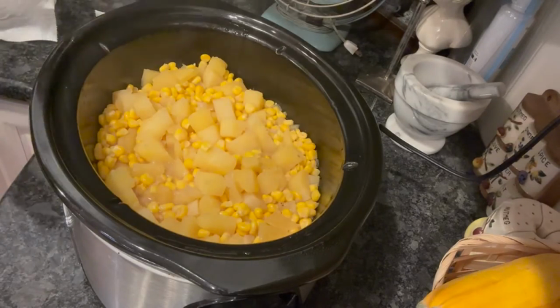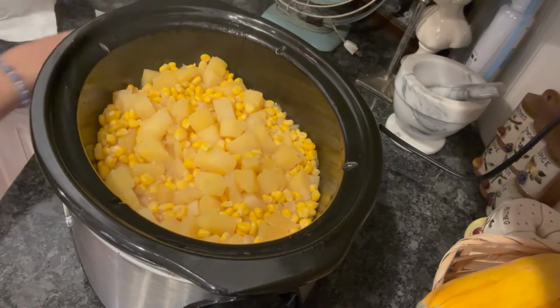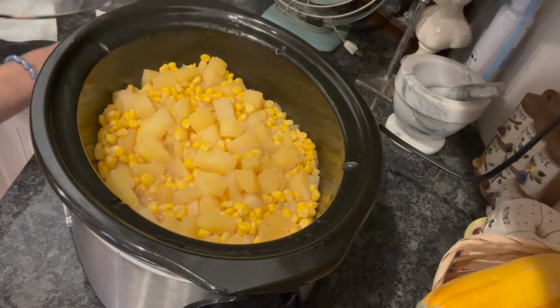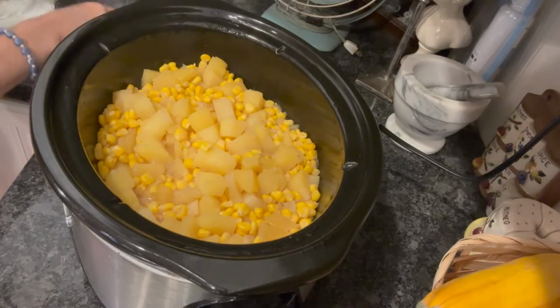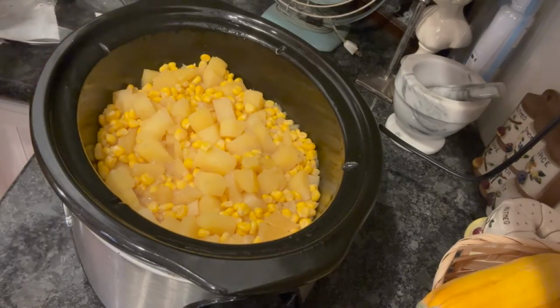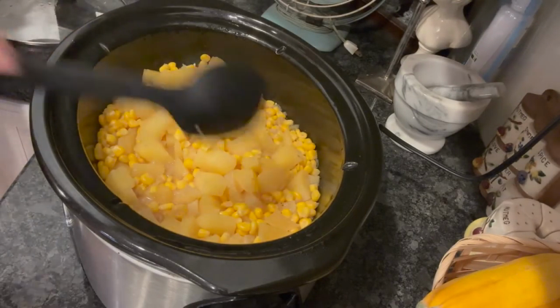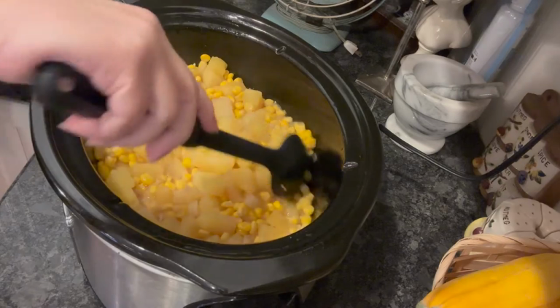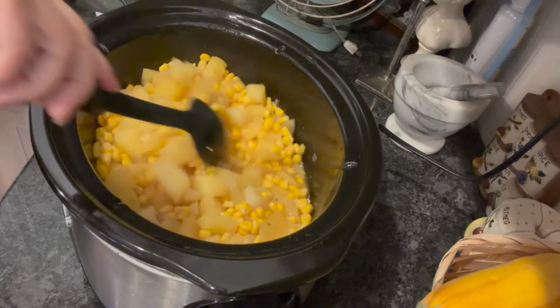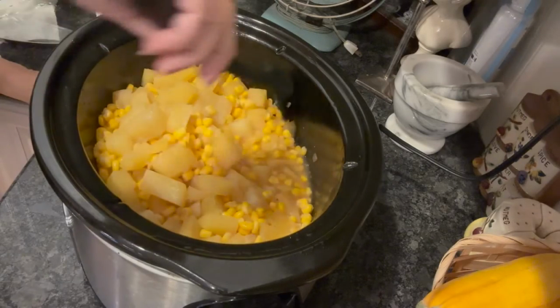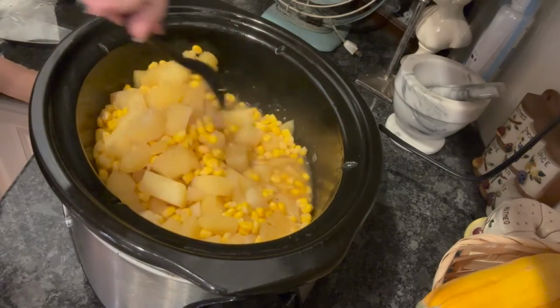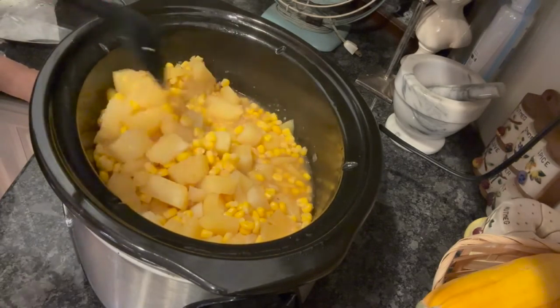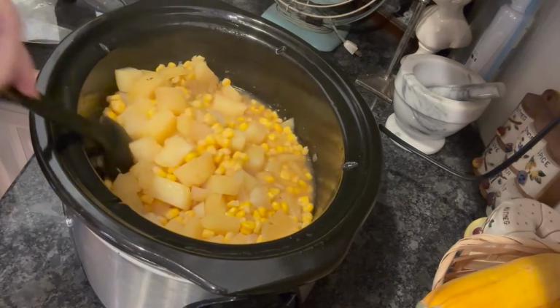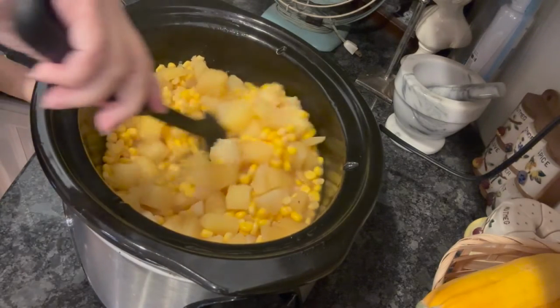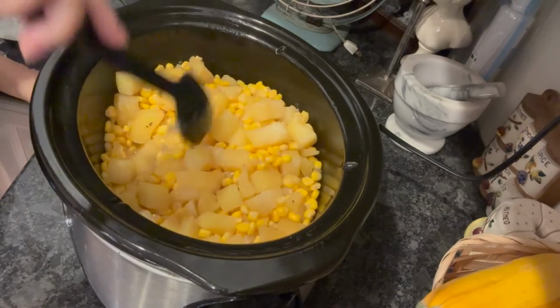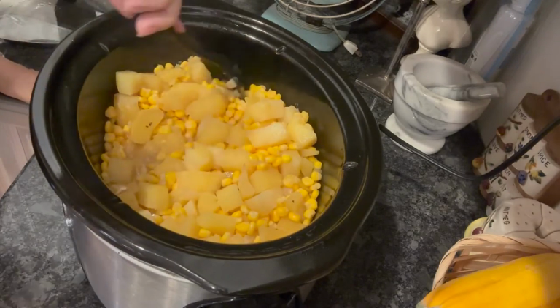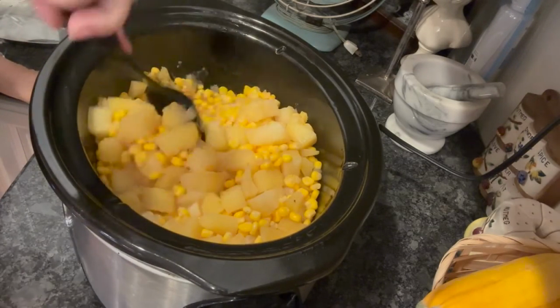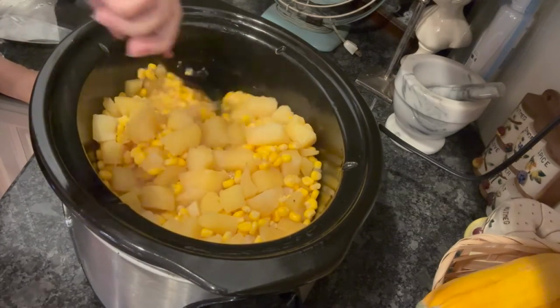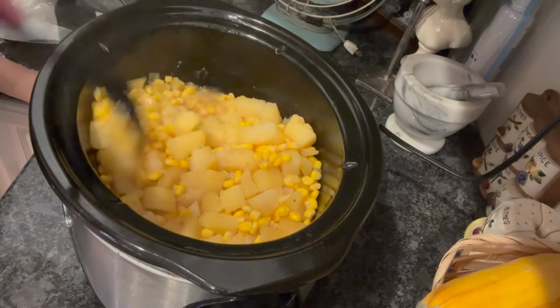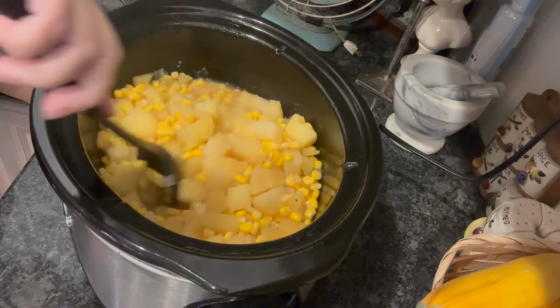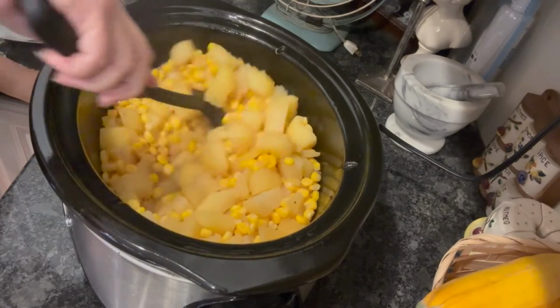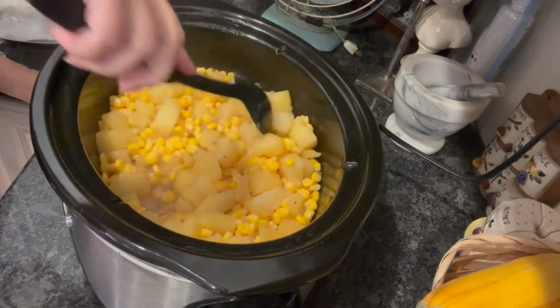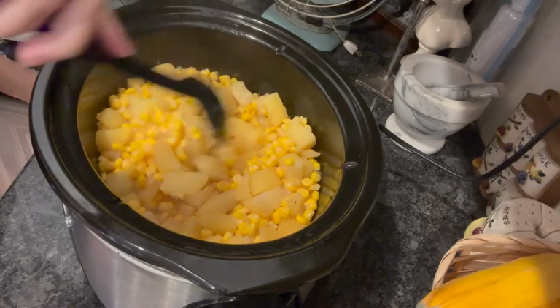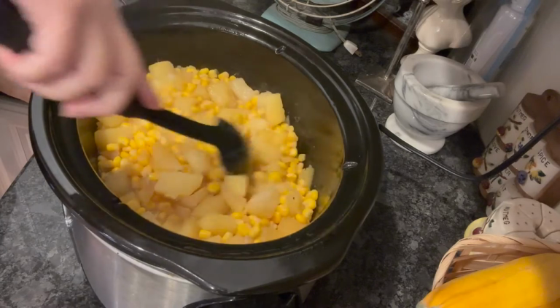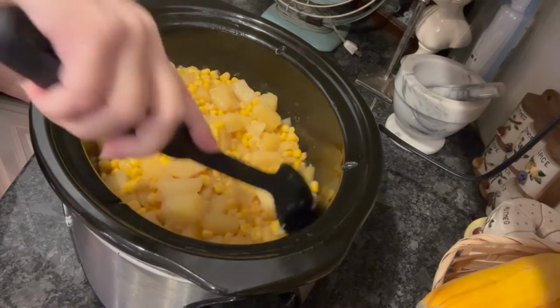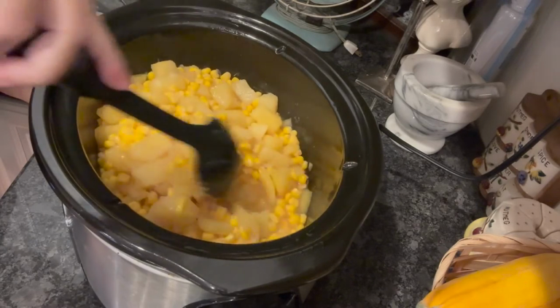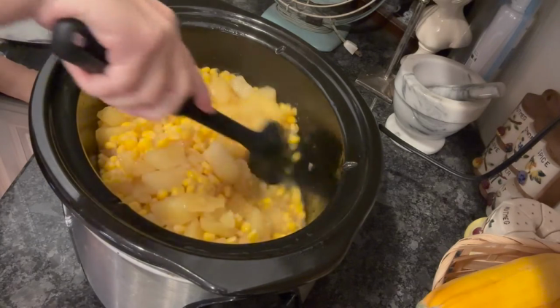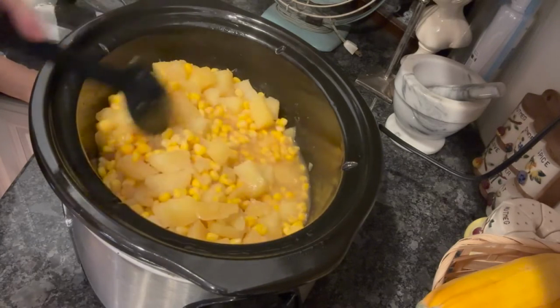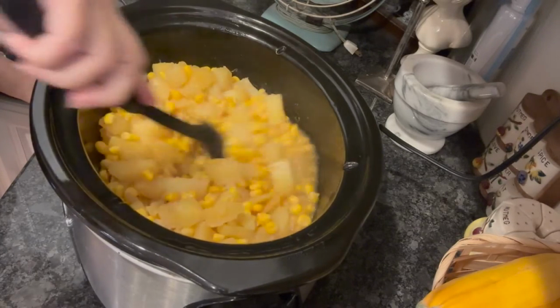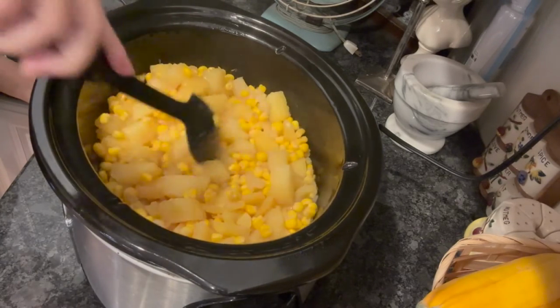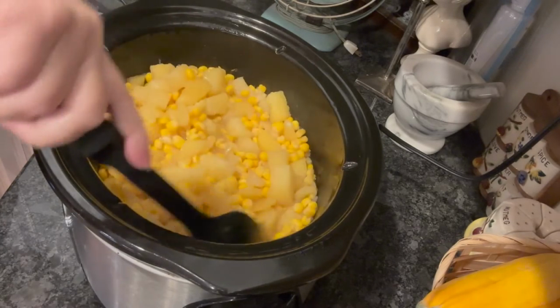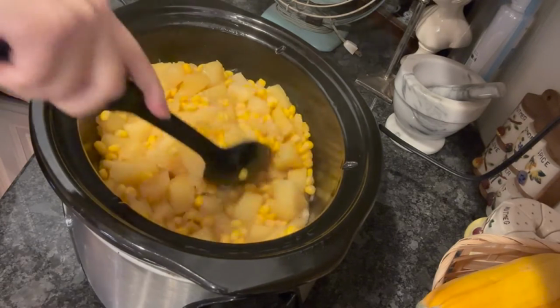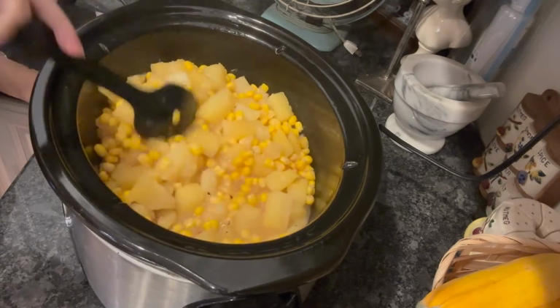I'm just checking it midway, and it is cooking really nicely. My potatoes are starting to get soft. It's looking really good already.